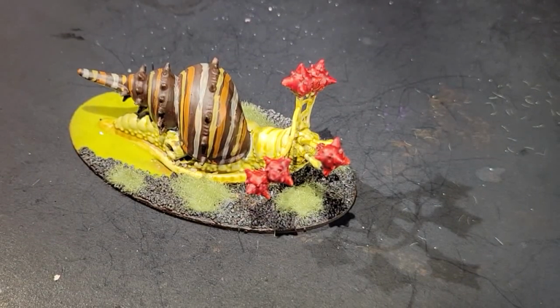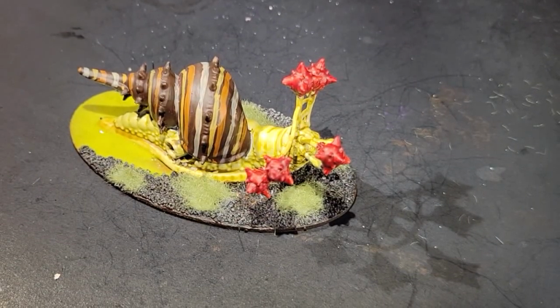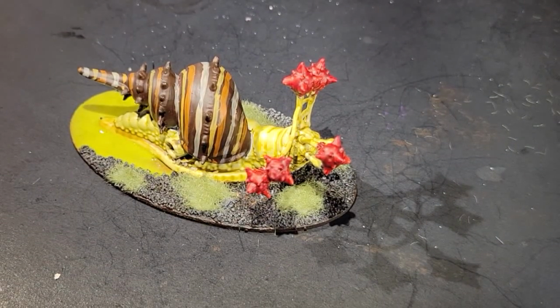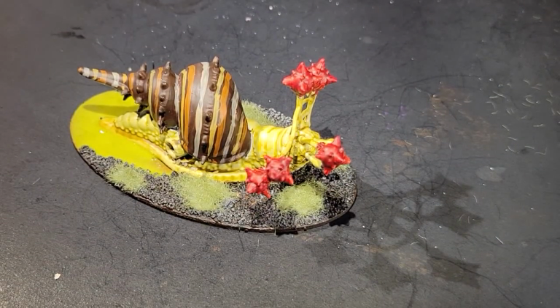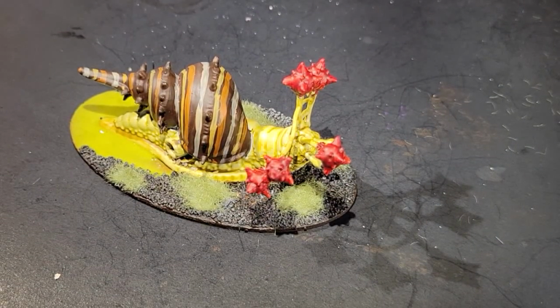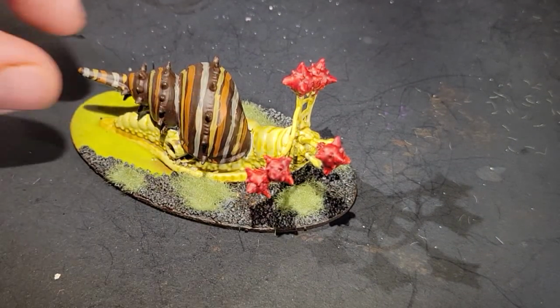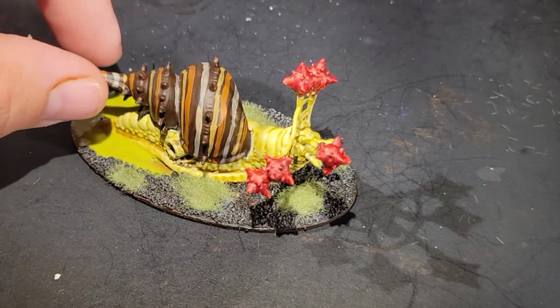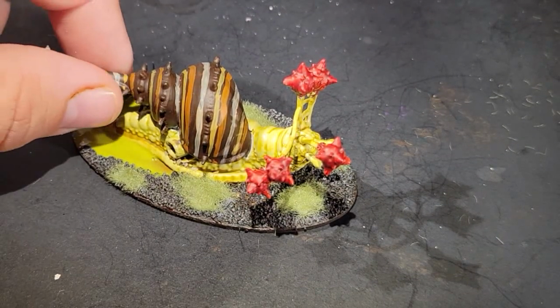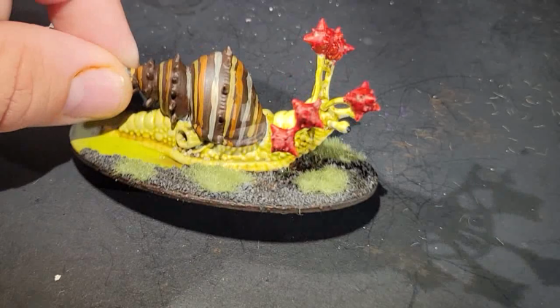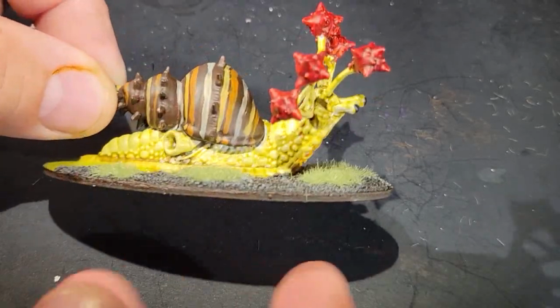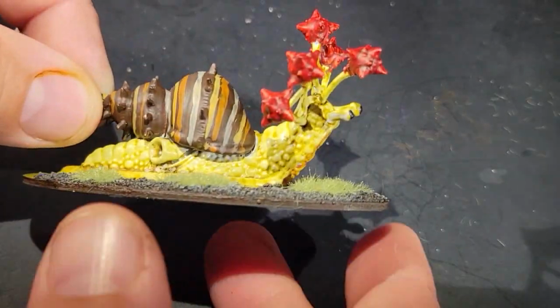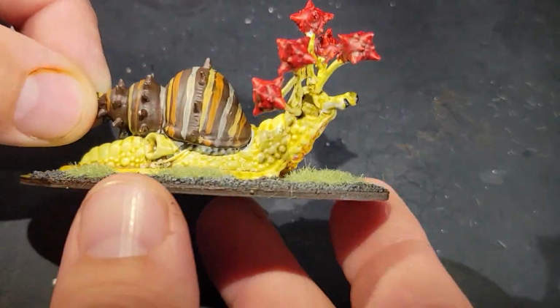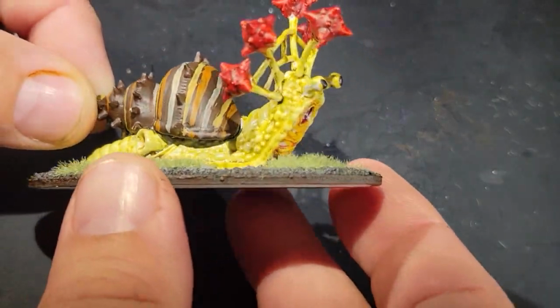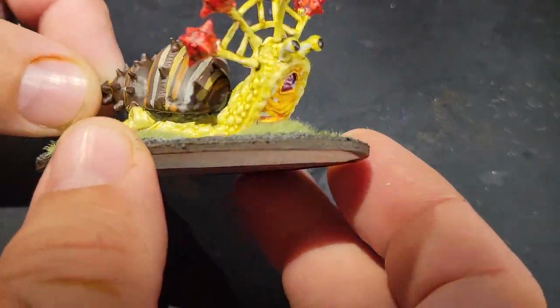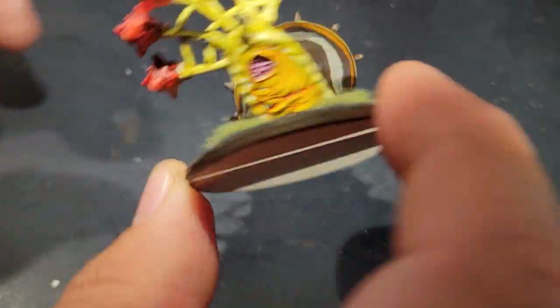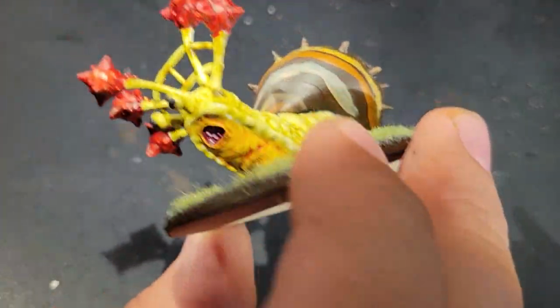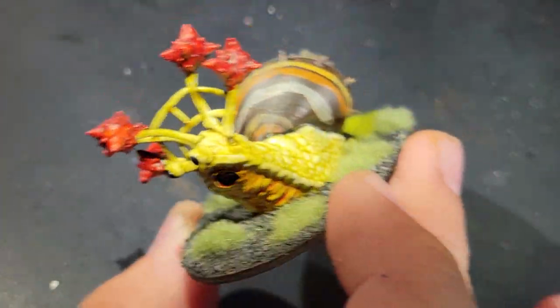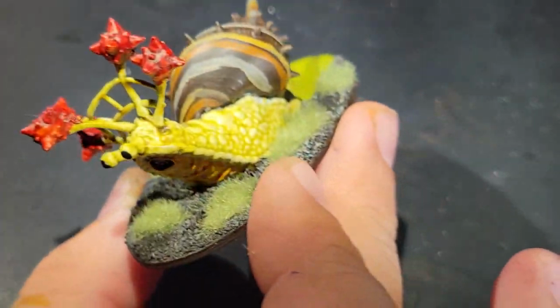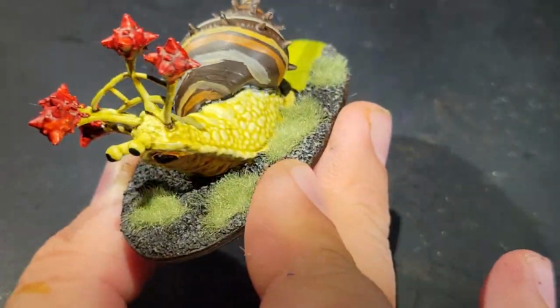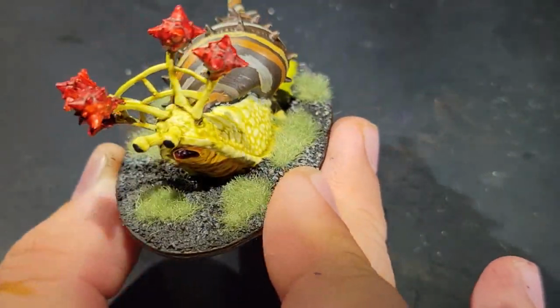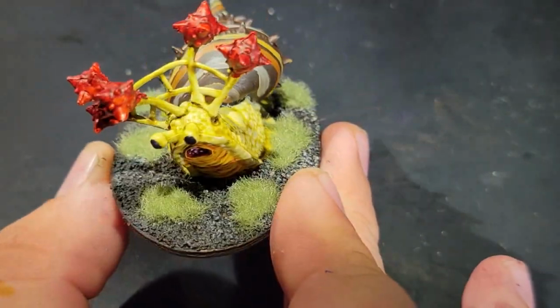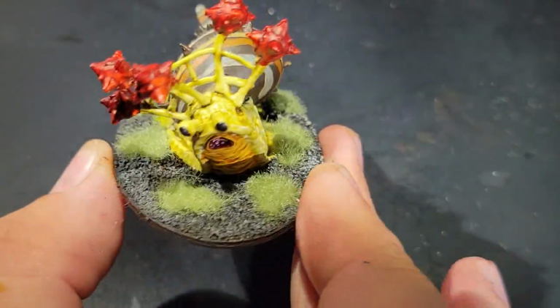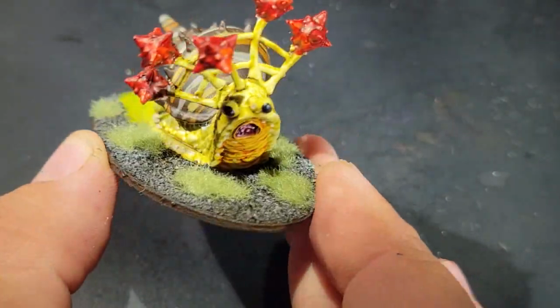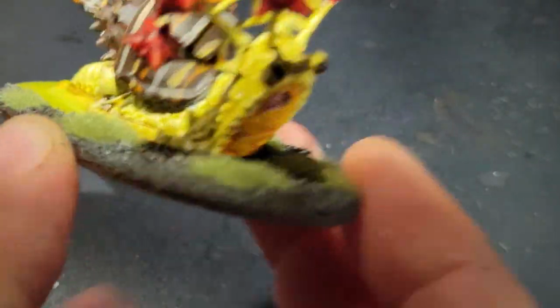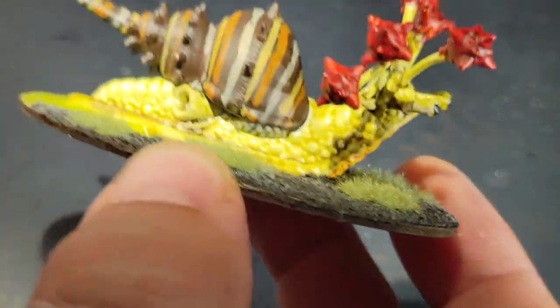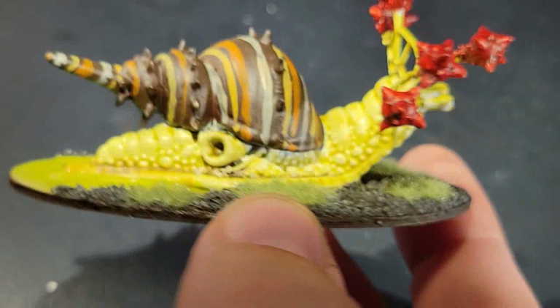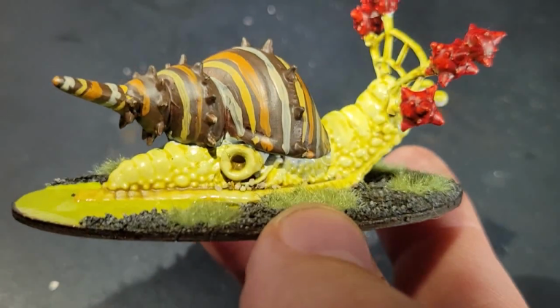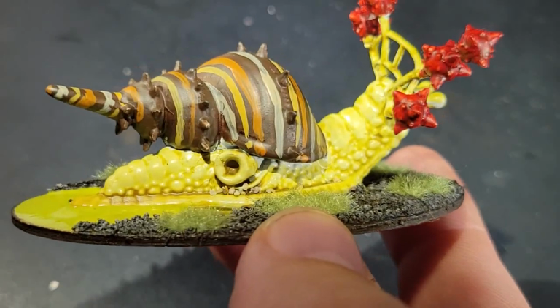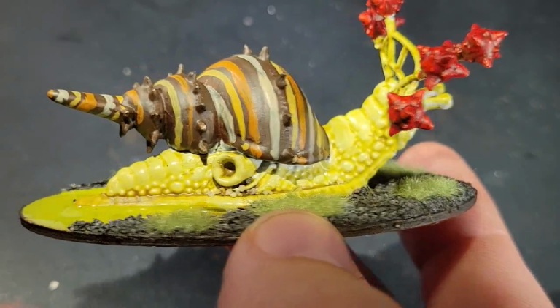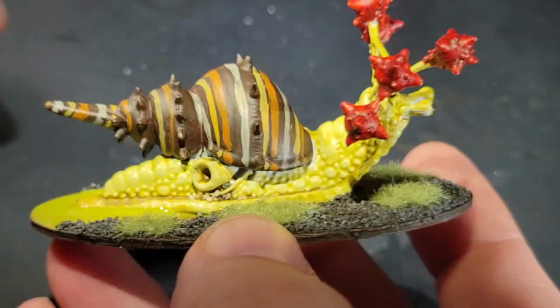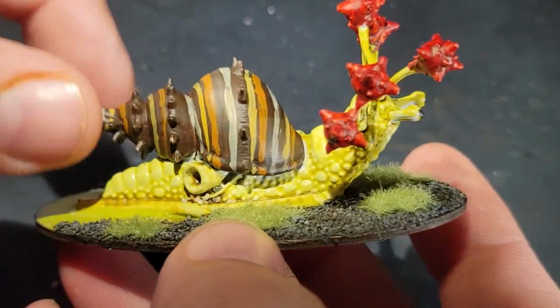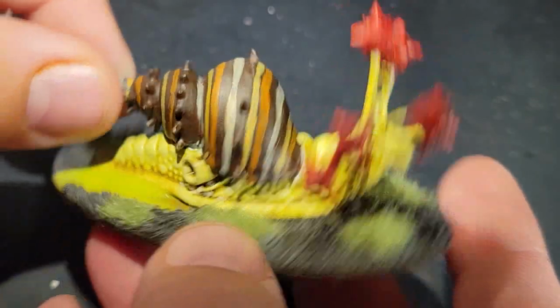There we go. A couple easy steps. We've got a slug monster for our D&D players. We're ready to paint the next project. A lot of these things are only going to get used once. You don't have to spend hours and hours painting slug monsters or other things for D&D.